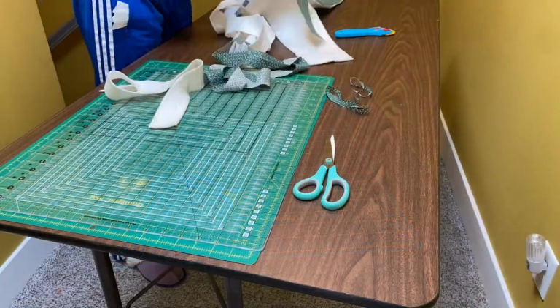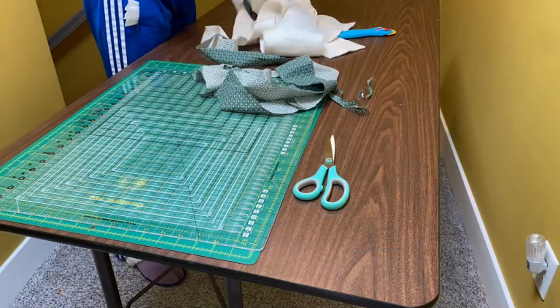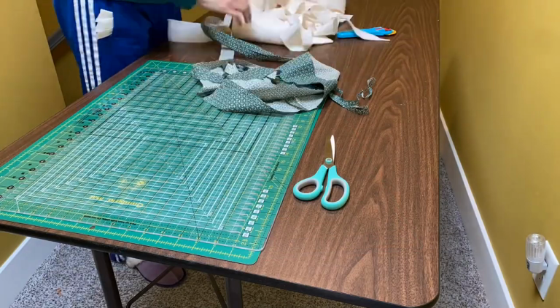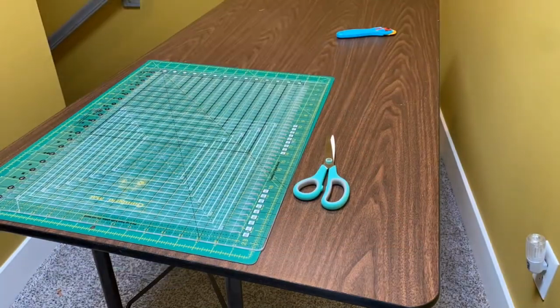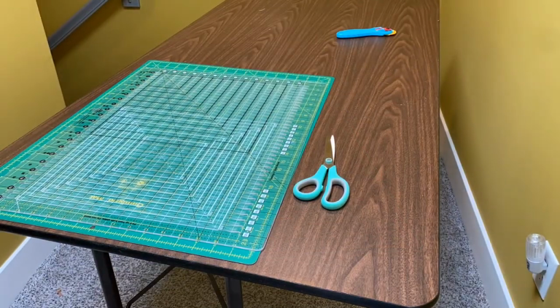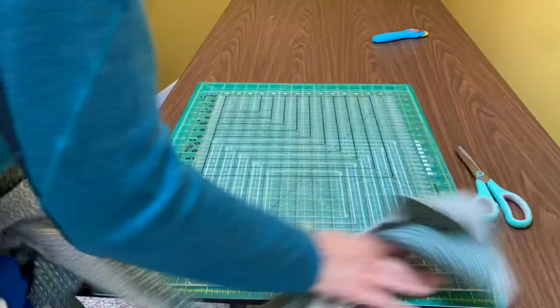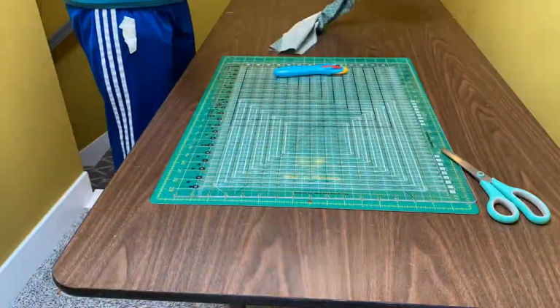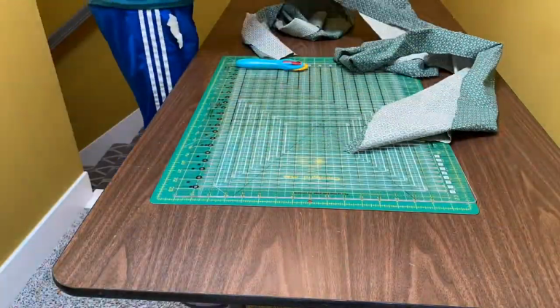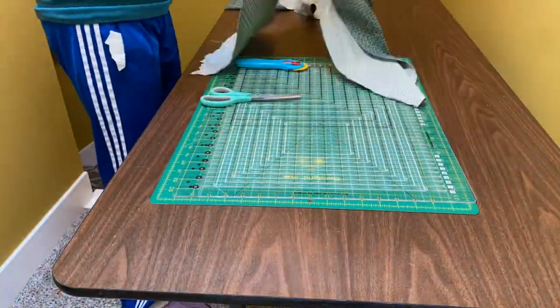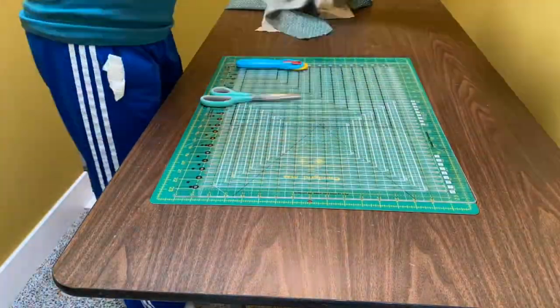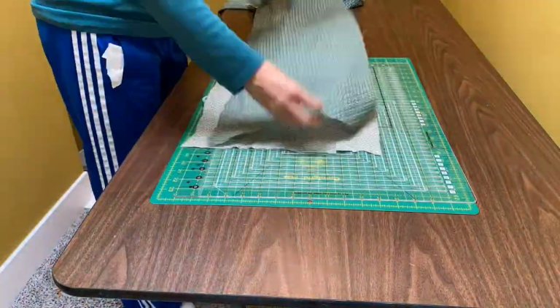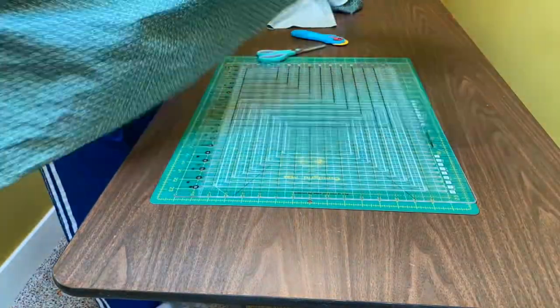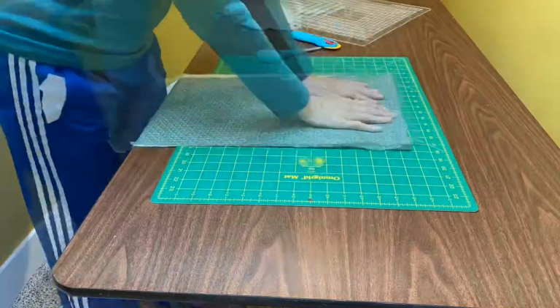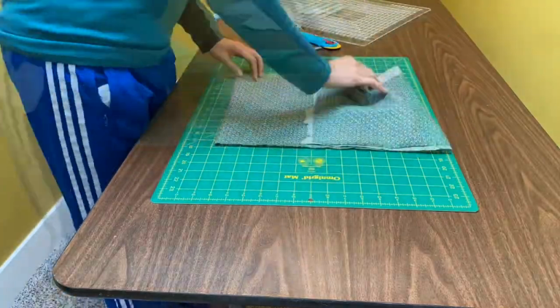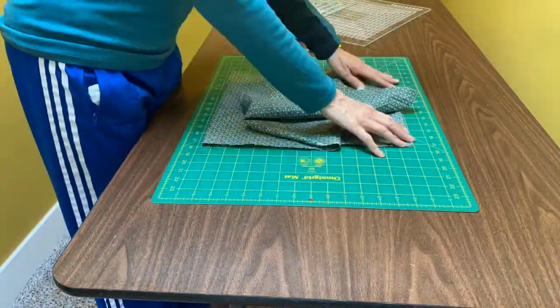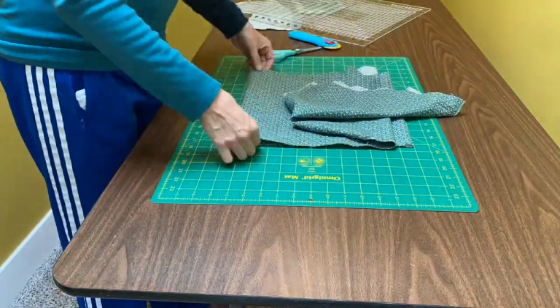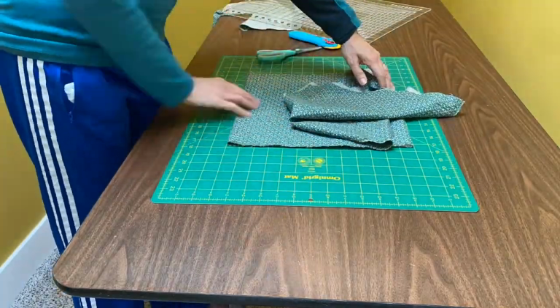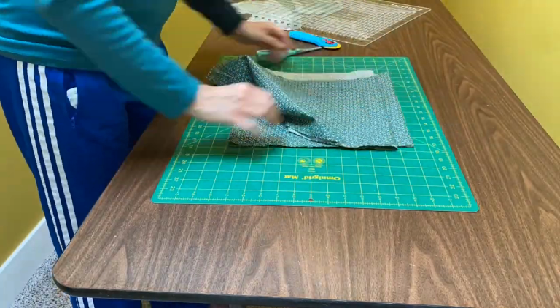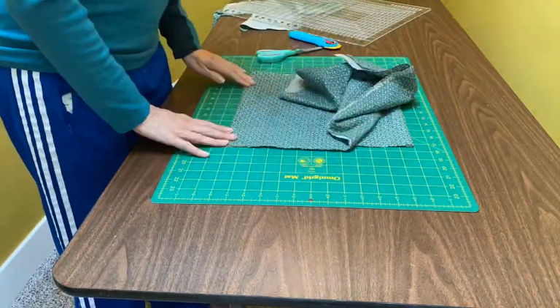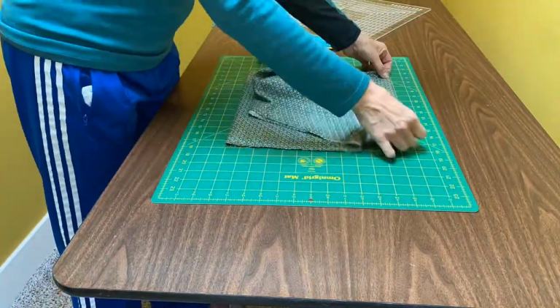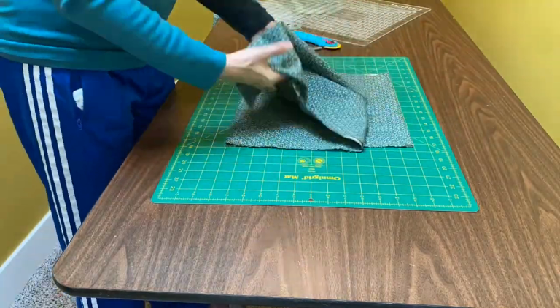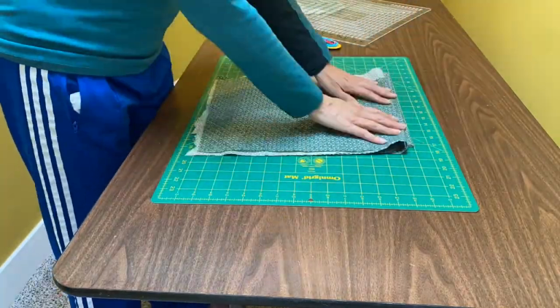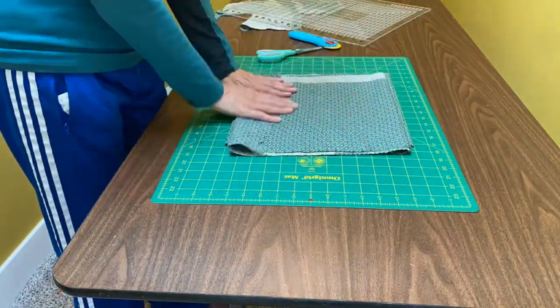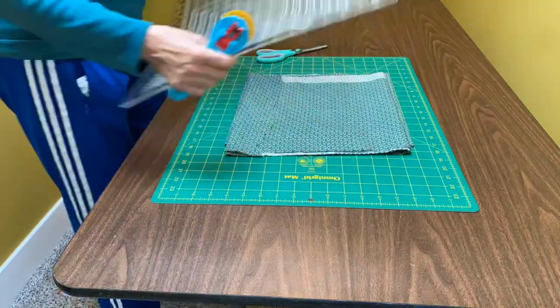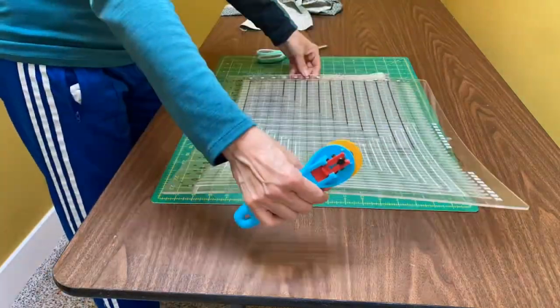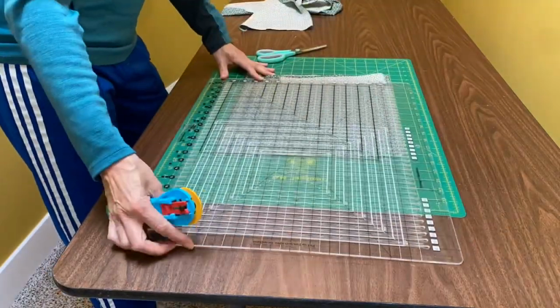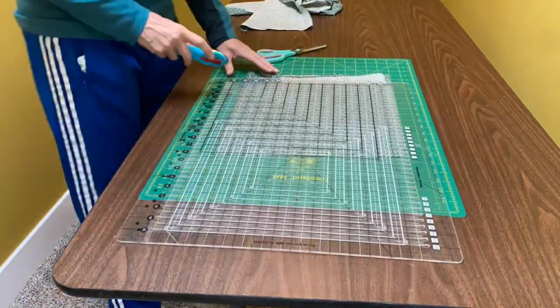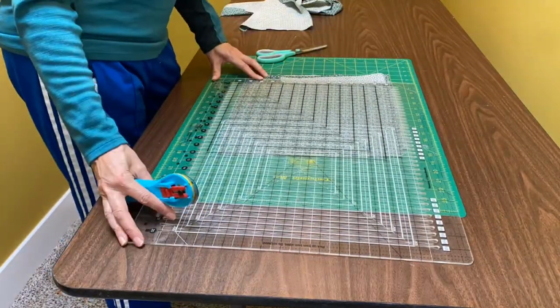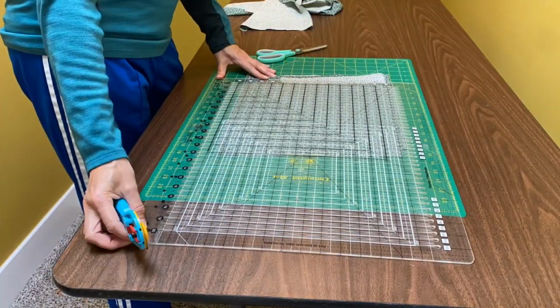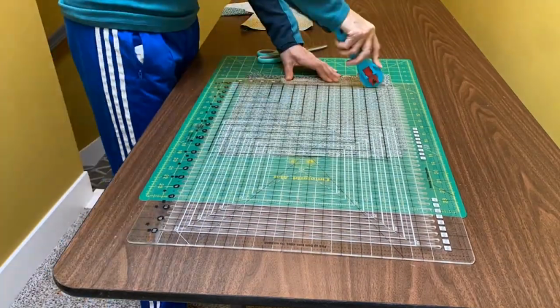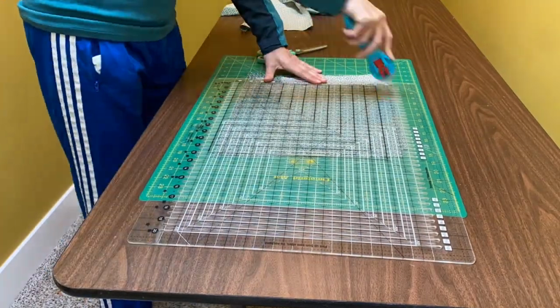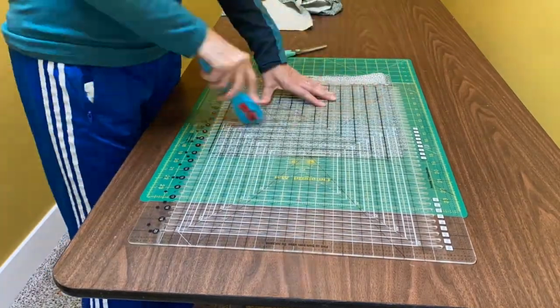I wanted to include this backing fabric that I trimmed down because it was so long I had to do two top folds. So I did a top fold, then a bottom fold, then I did another top fold. Otherwise it would not have fit completely under that strip ruler.